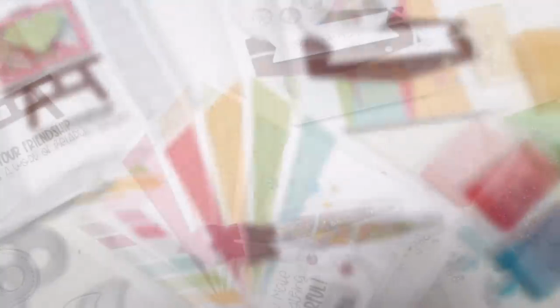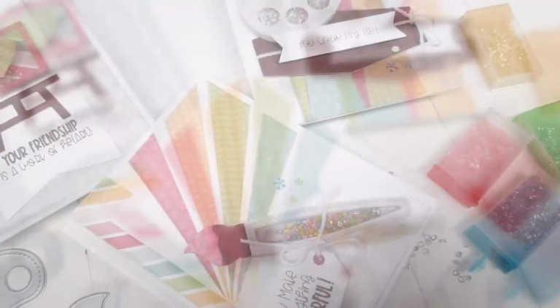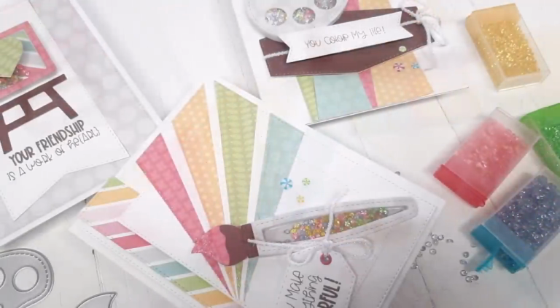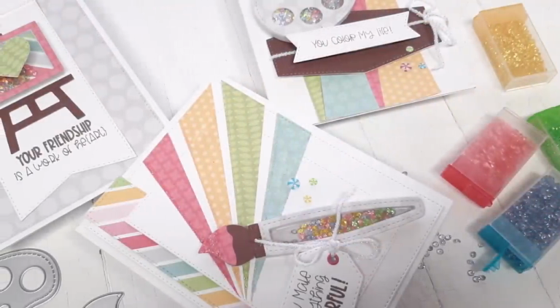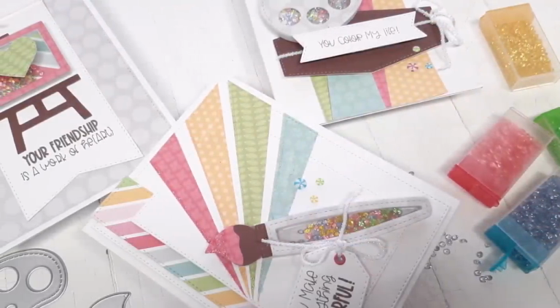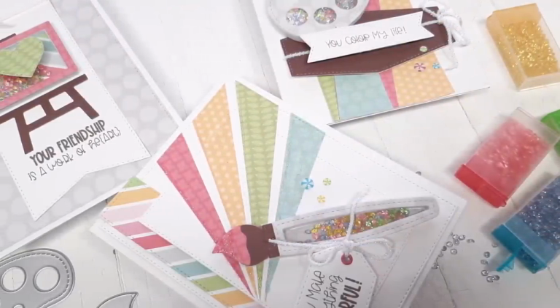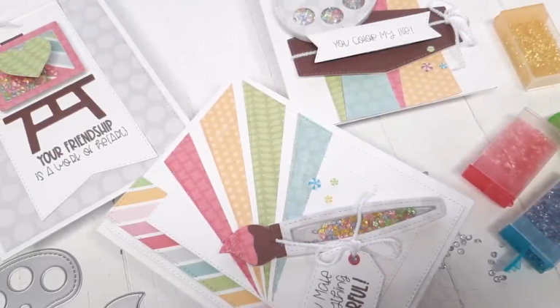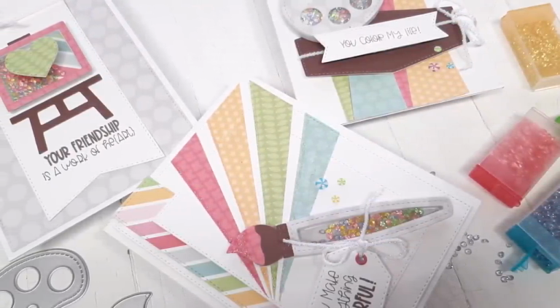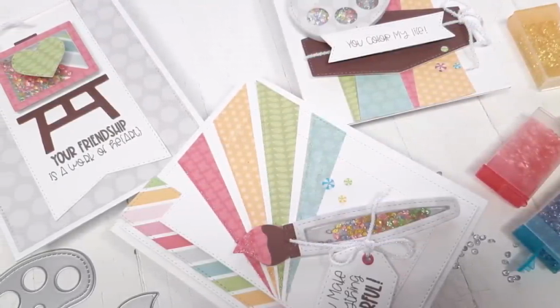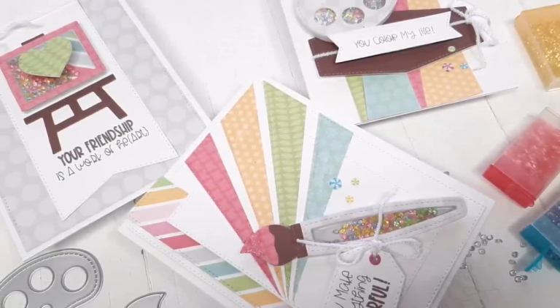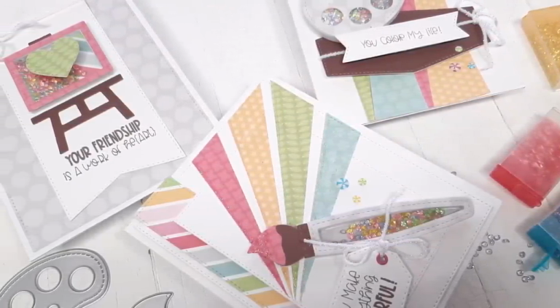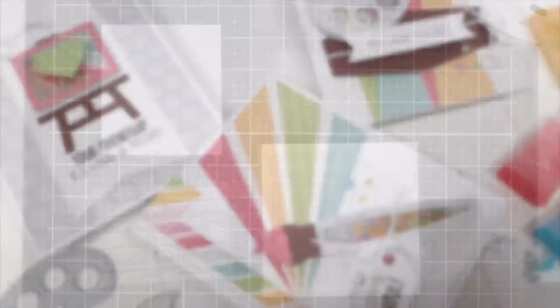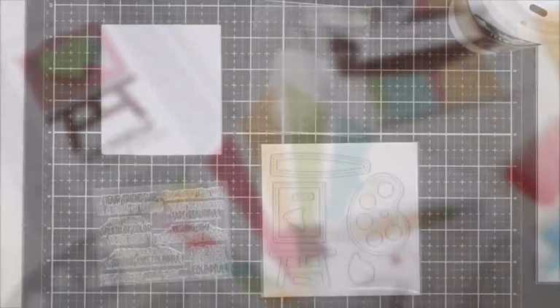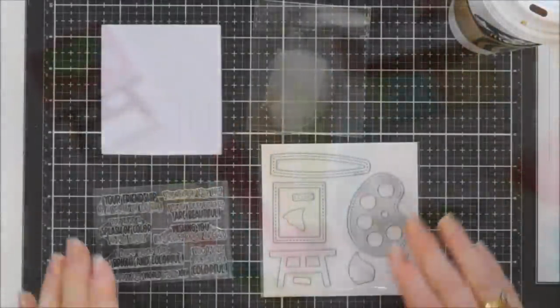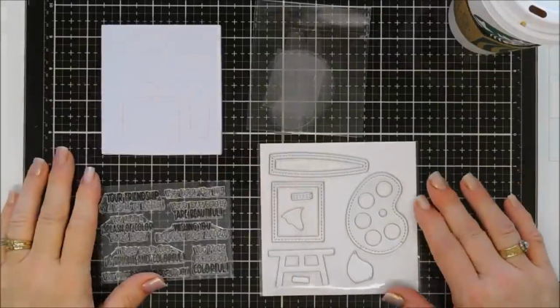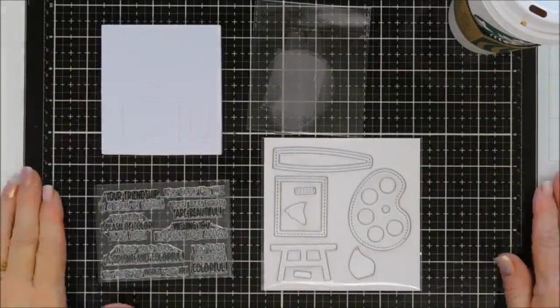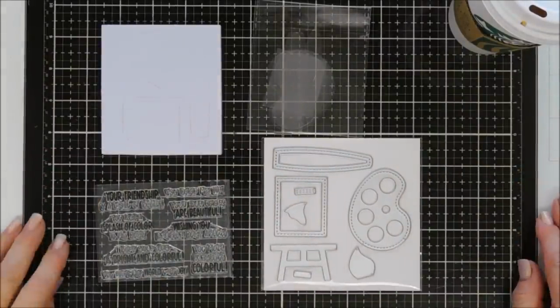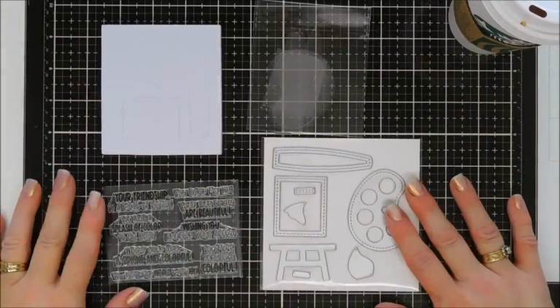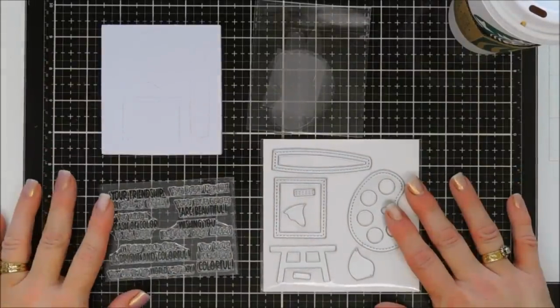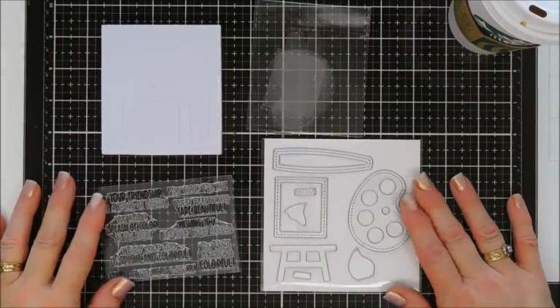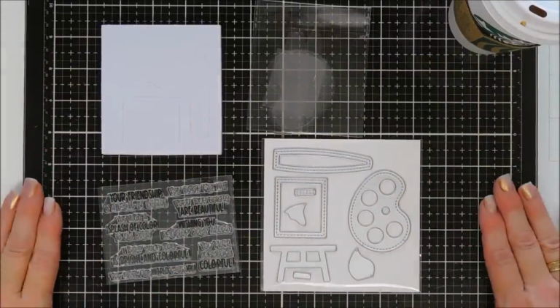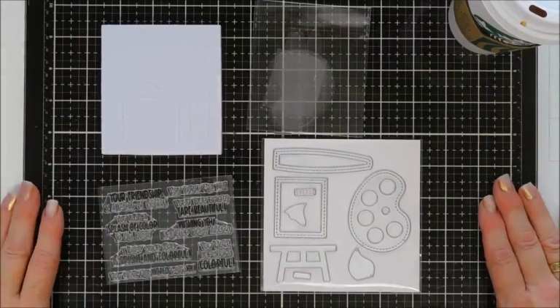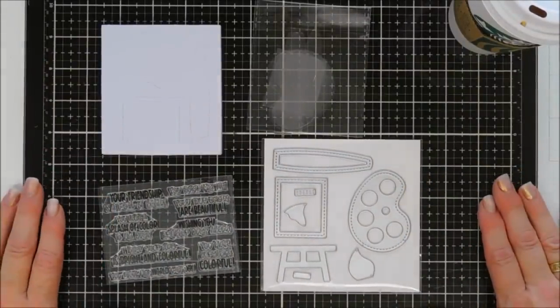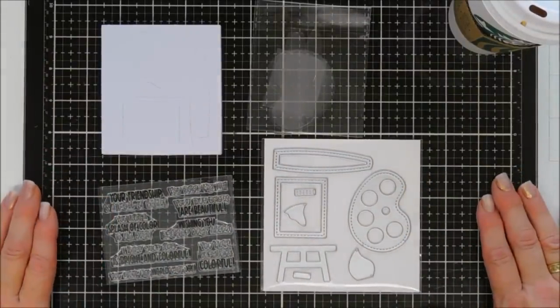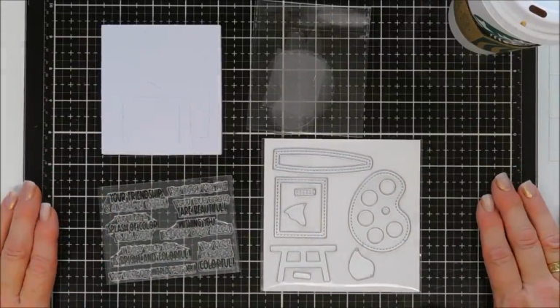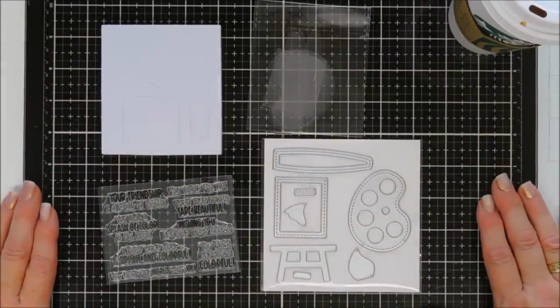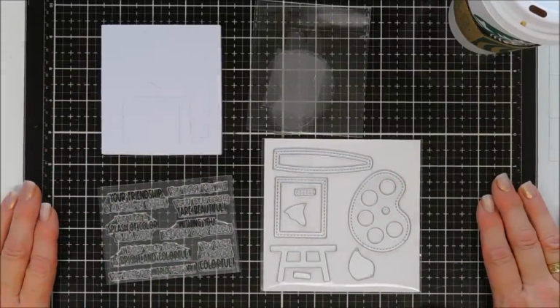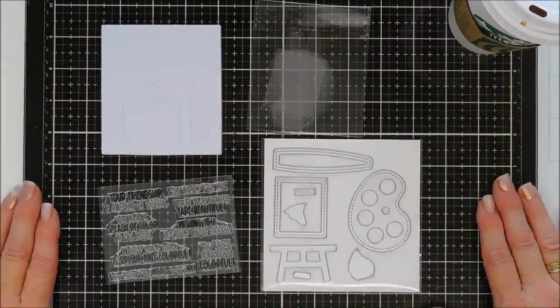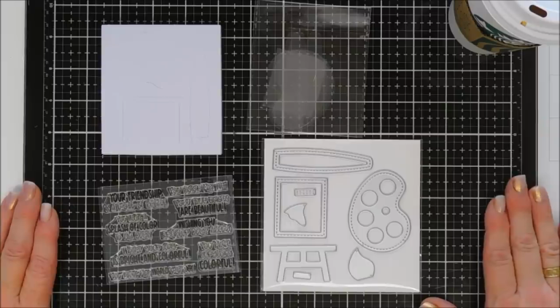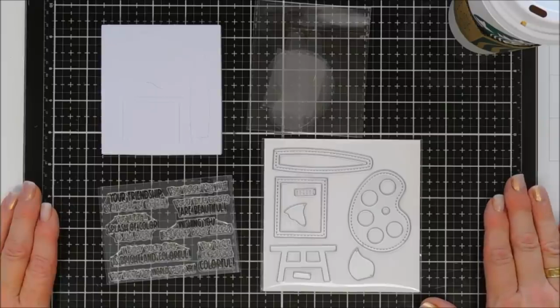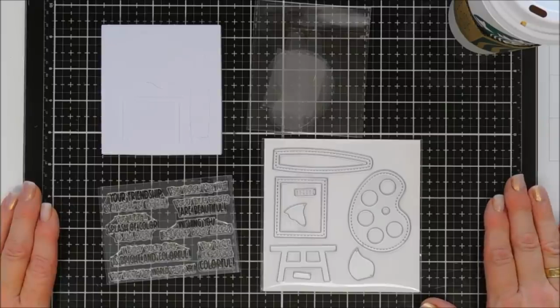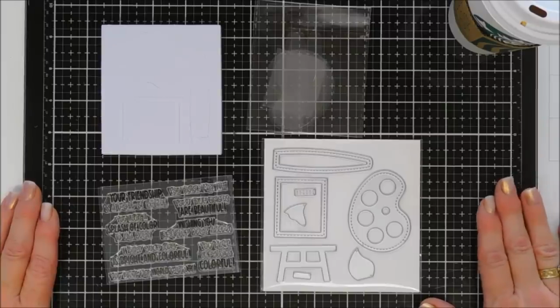Hello everyone, Tina here! I hope you're having a fabulous day. Thanks for joining me today — we're going to make three shaker cards. I haven't made those in a long time, and we're going to be using a brand new kit from Queen and Co. This here is called the Art Dazed Shape Shaker Kit.